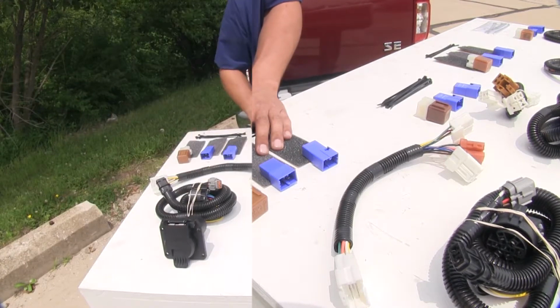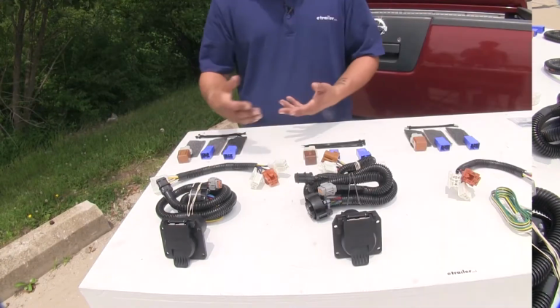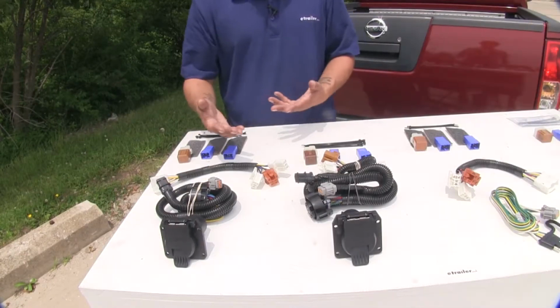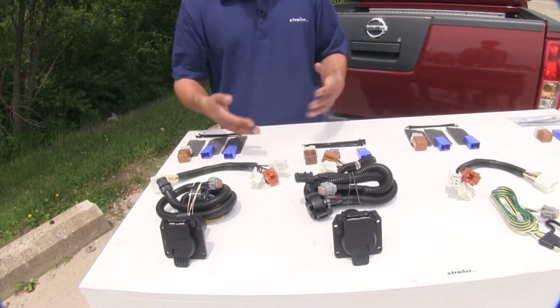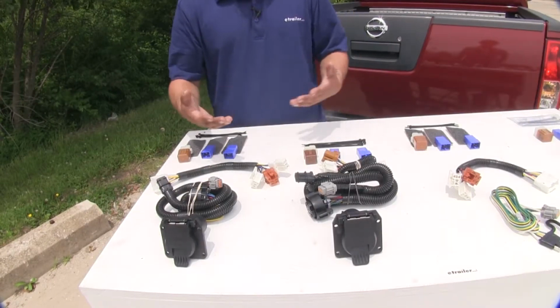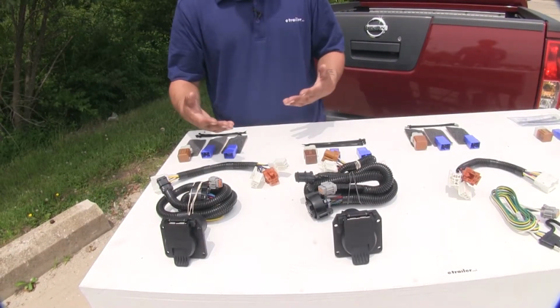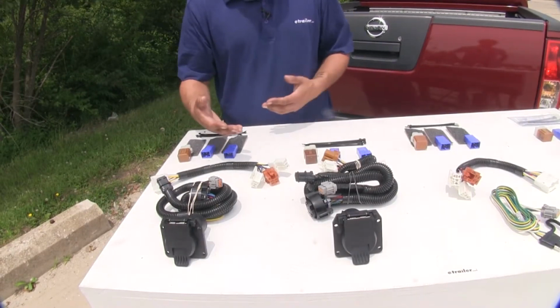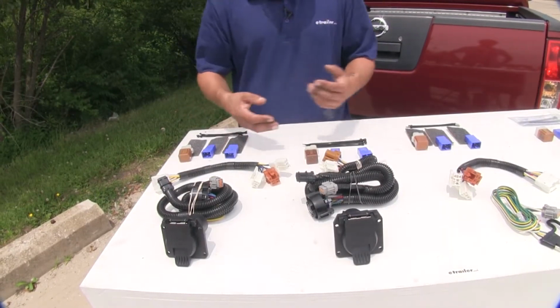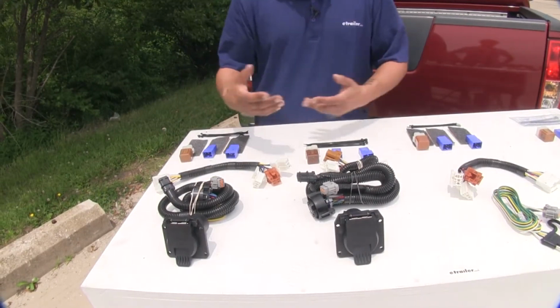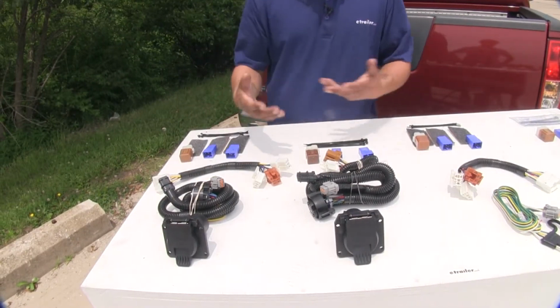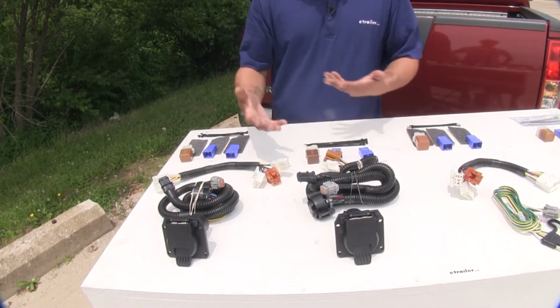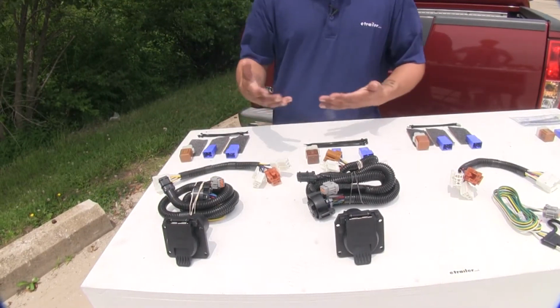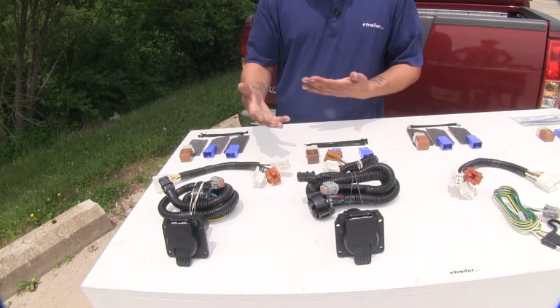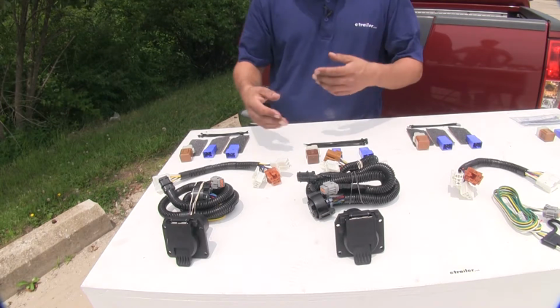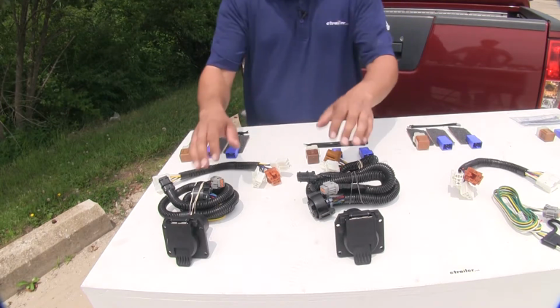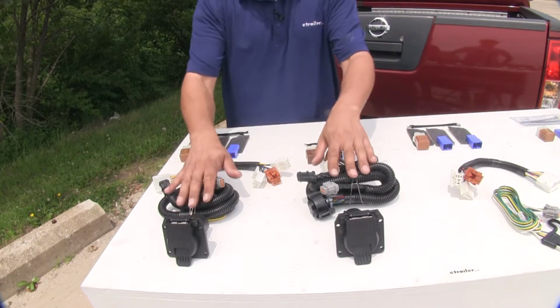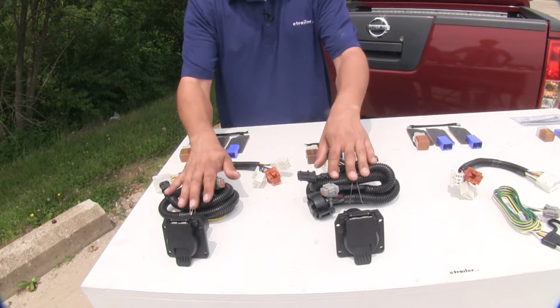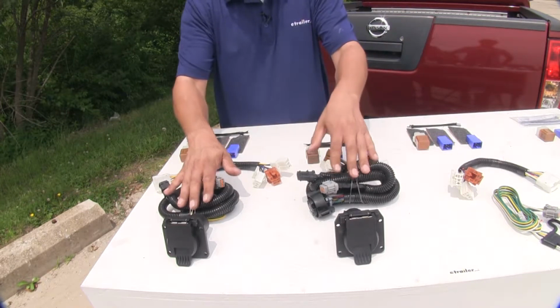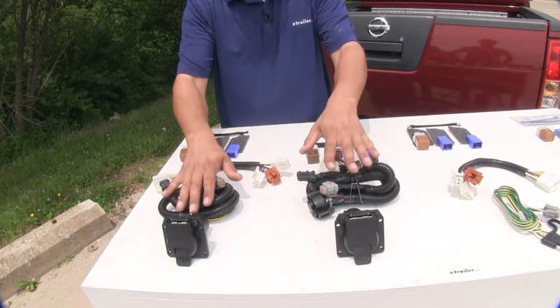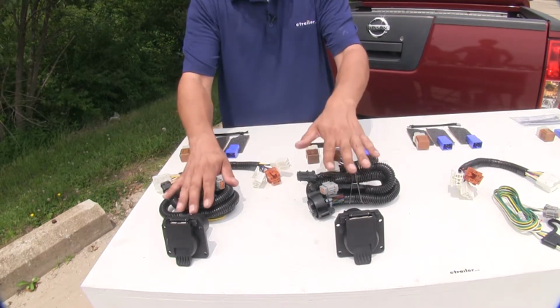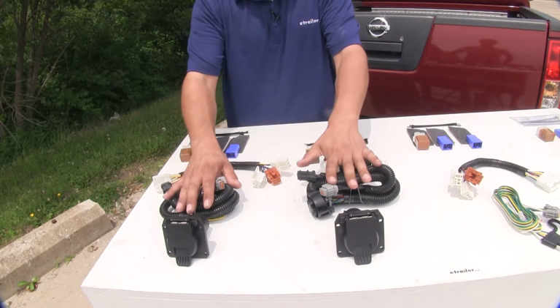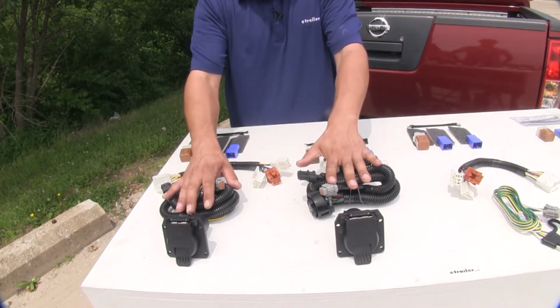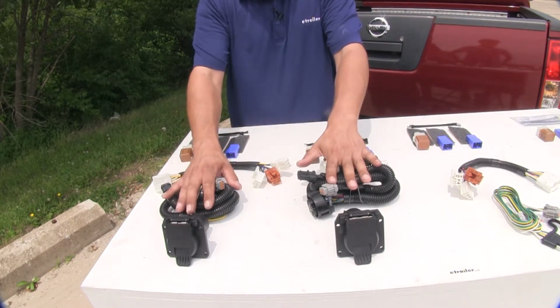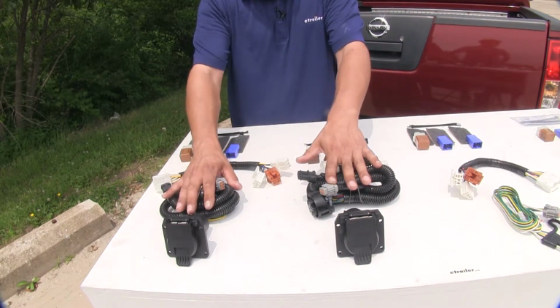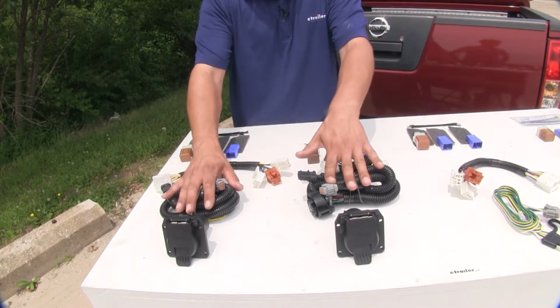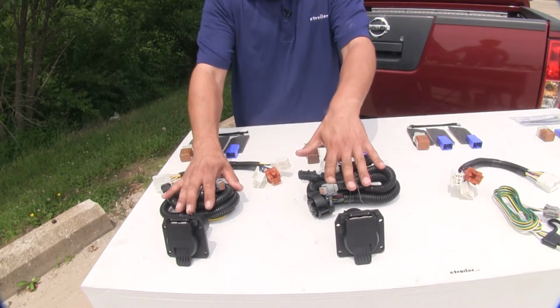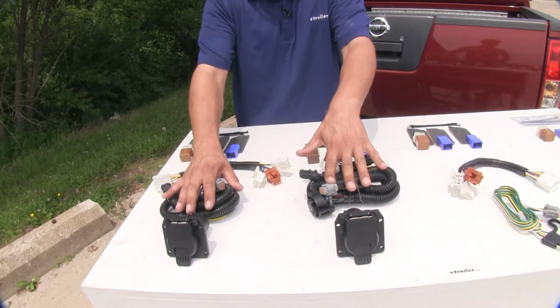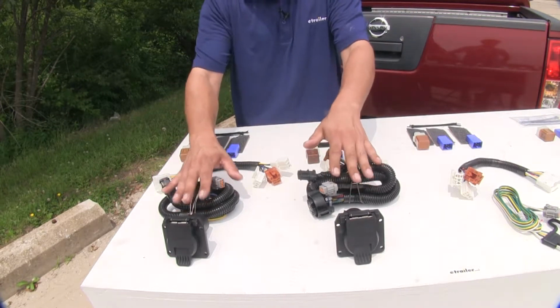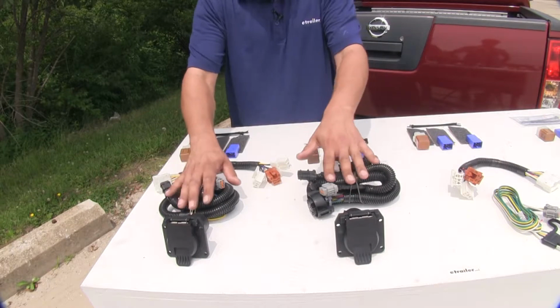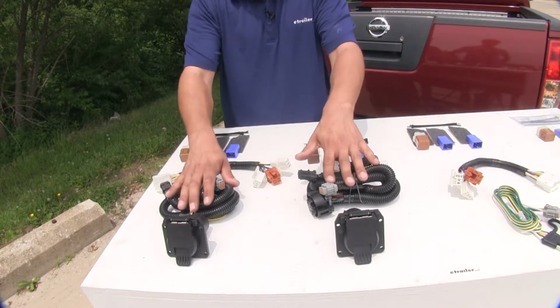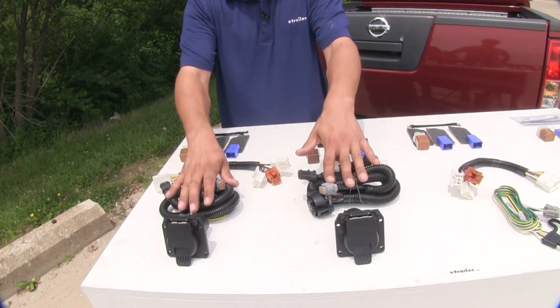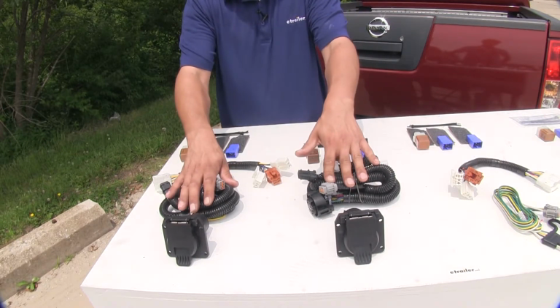So if you are towing a rather heavy trailer and you need those trailer brake controls as well as your lights, I think either one of these seven-way wiring harnesses is going to be a good choice for you.